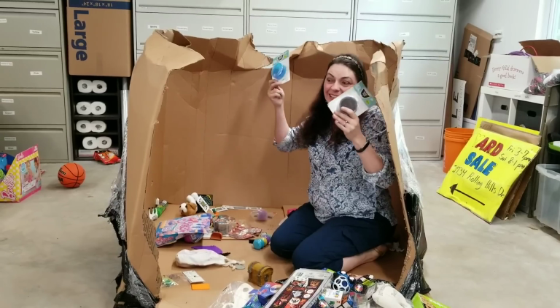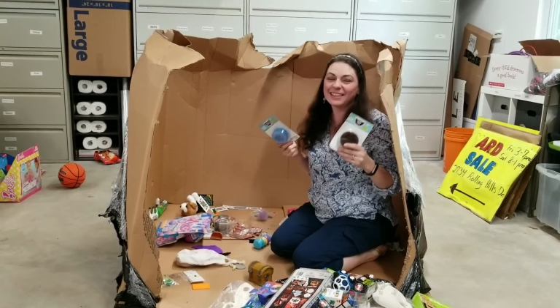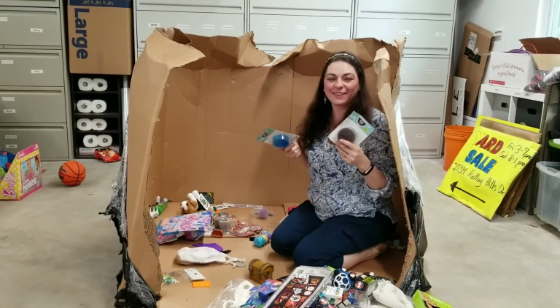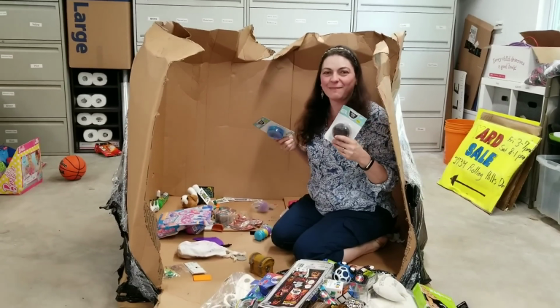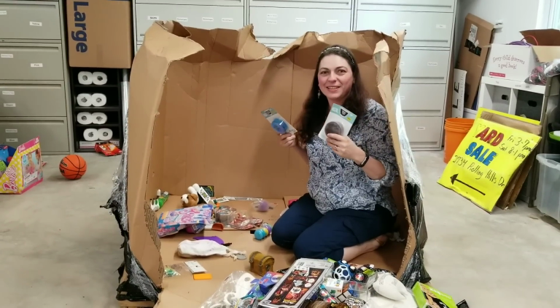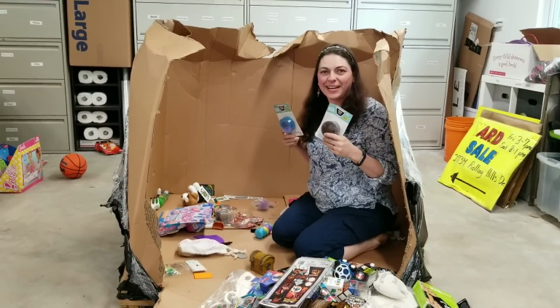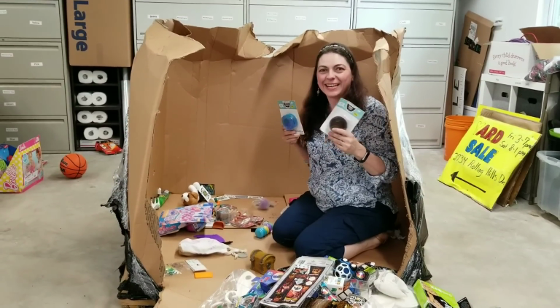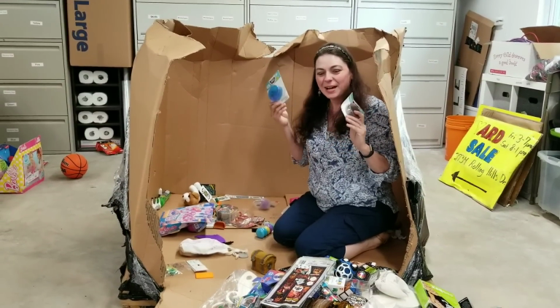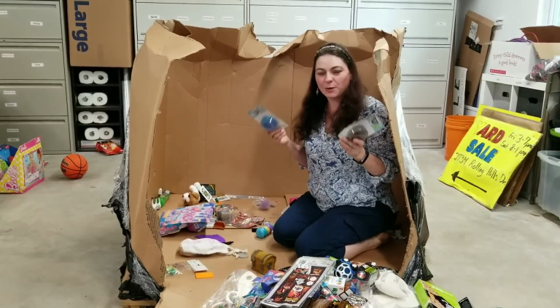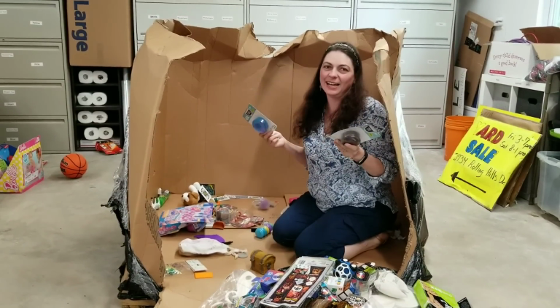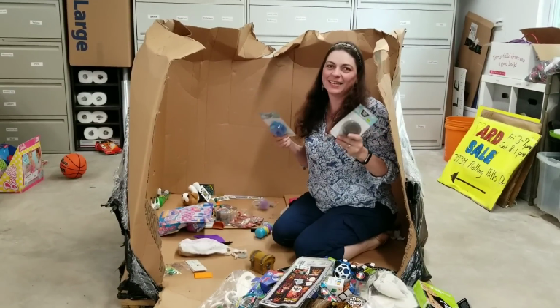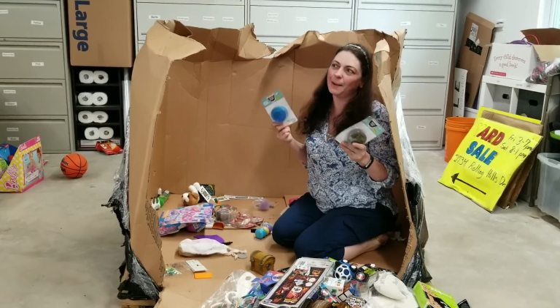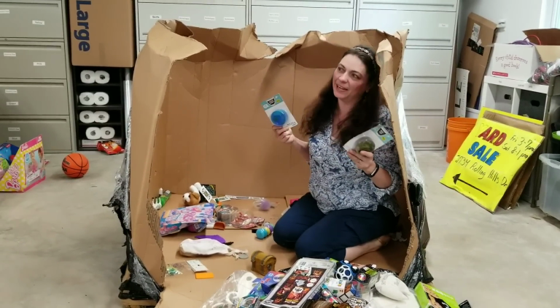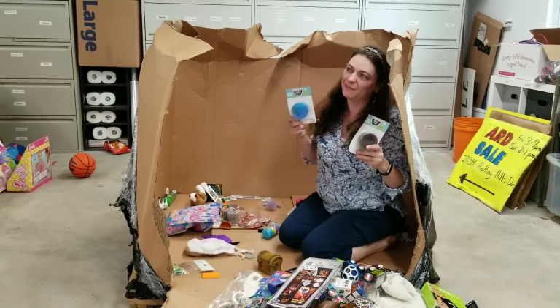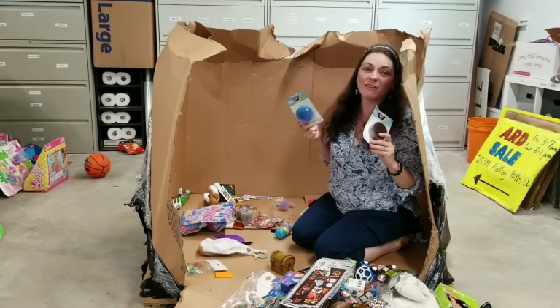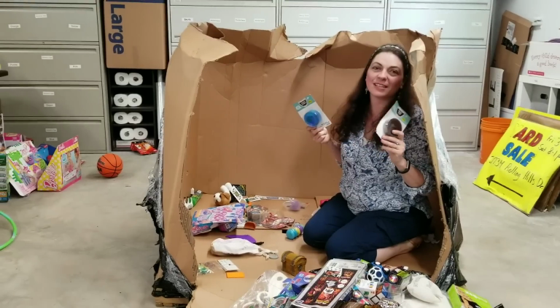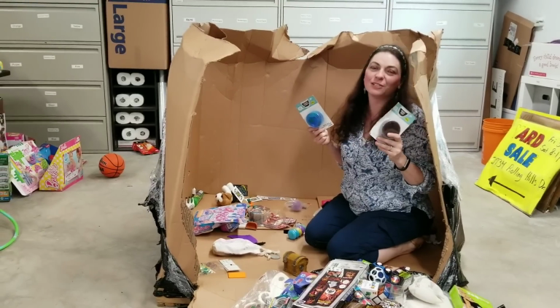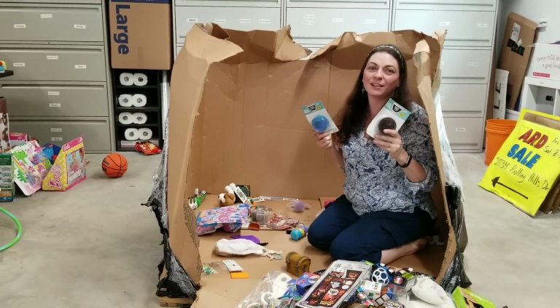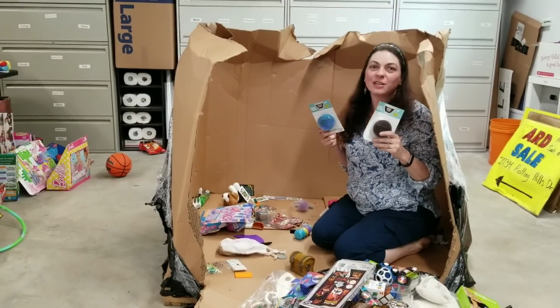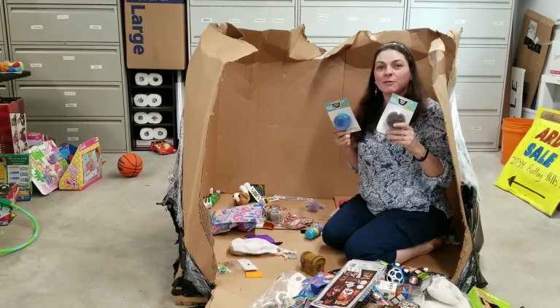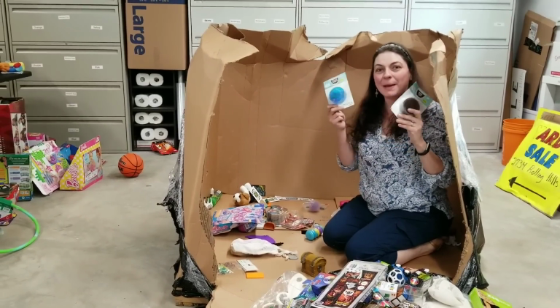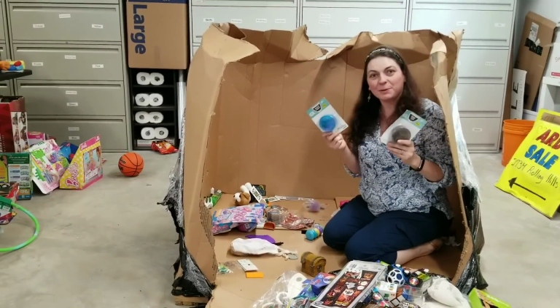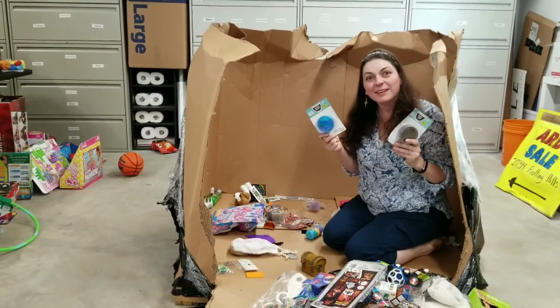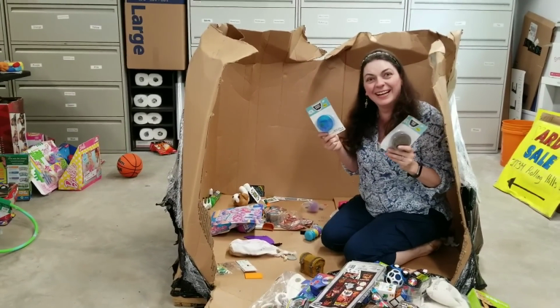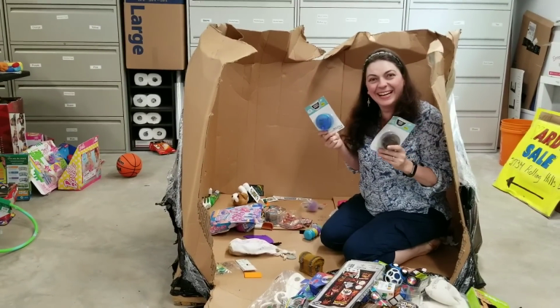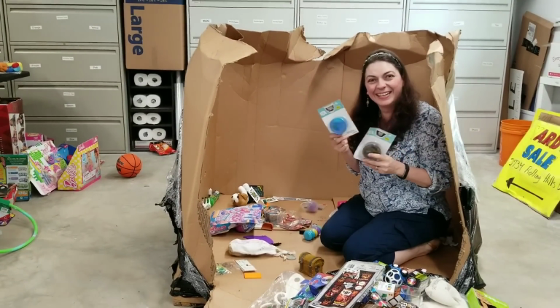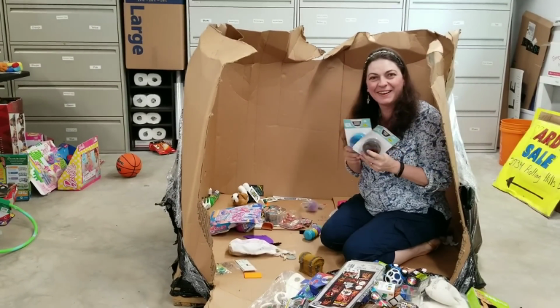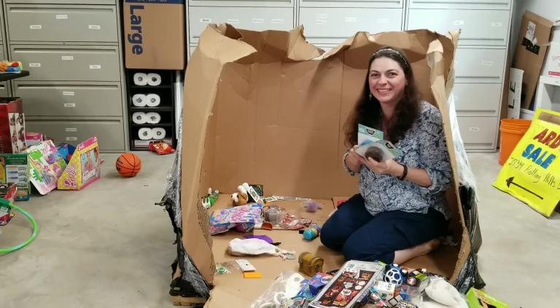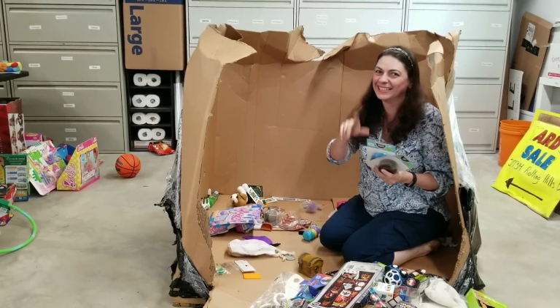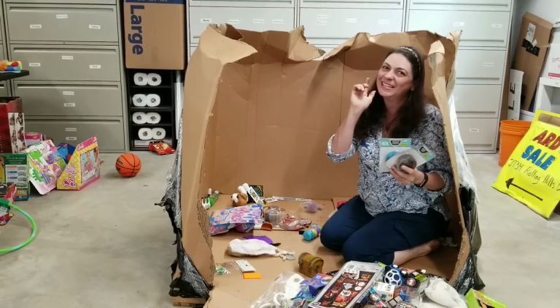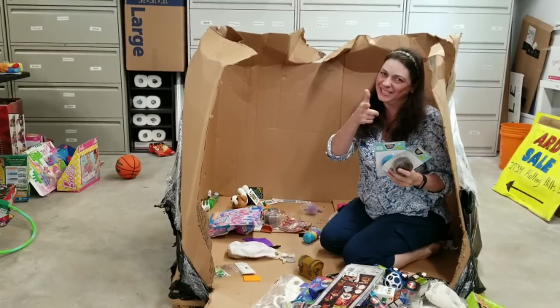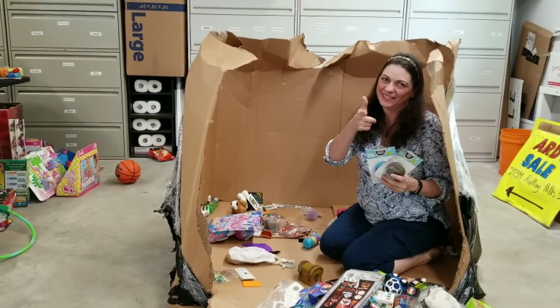Anyway, this is what I got in my Via Trading toy lot that I paid $572 for — my maggot poo. Remember, in the end, Jesus wins.